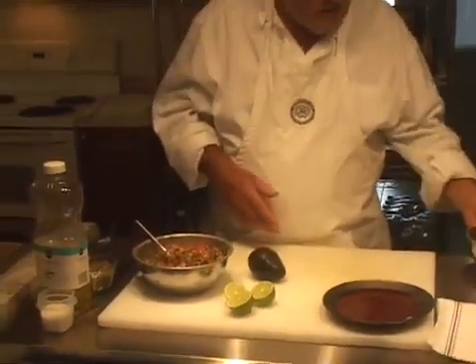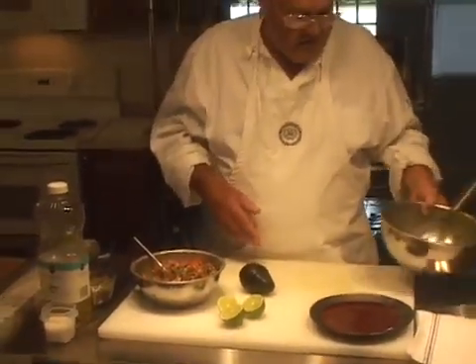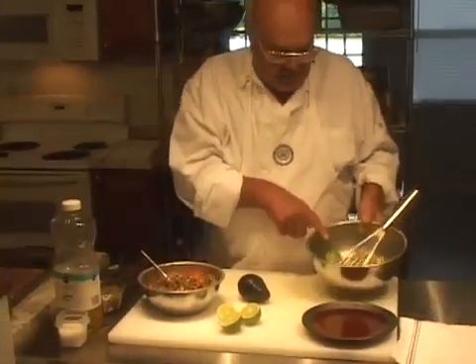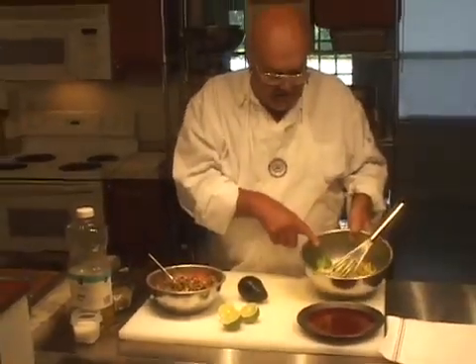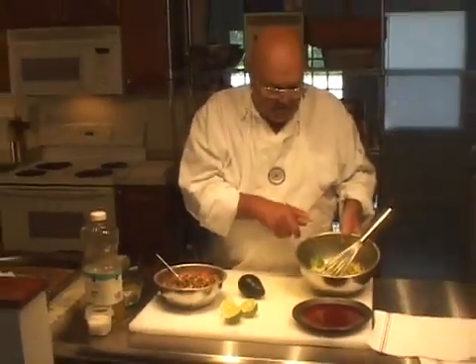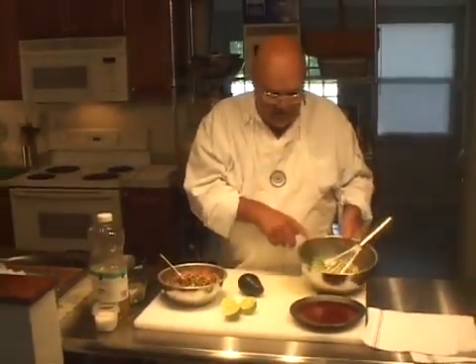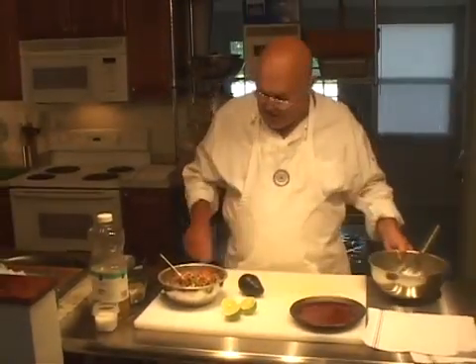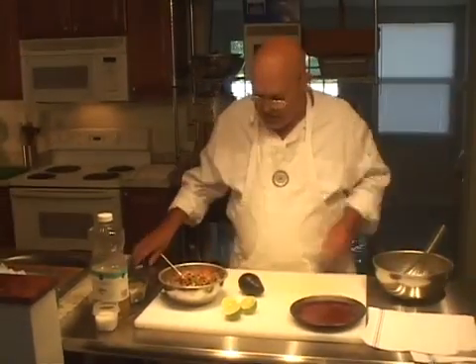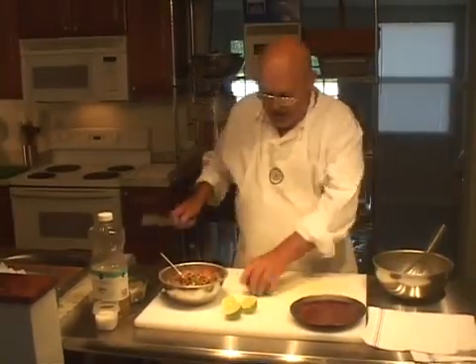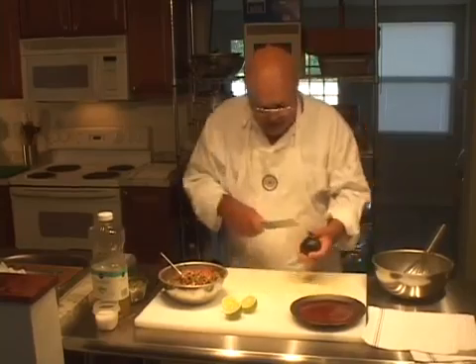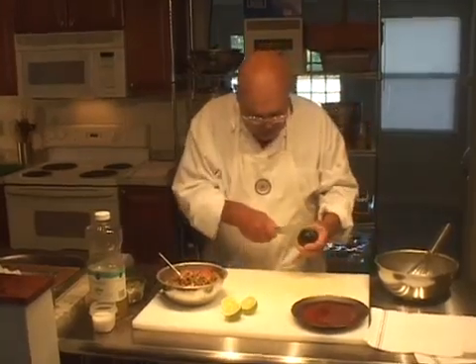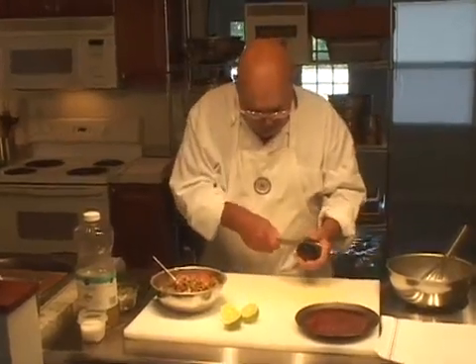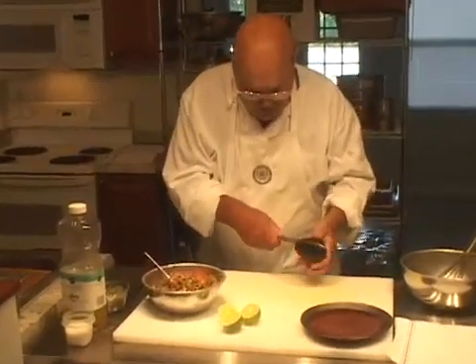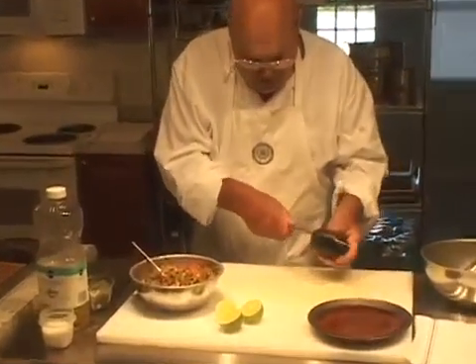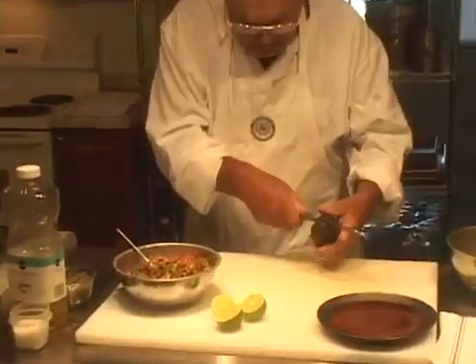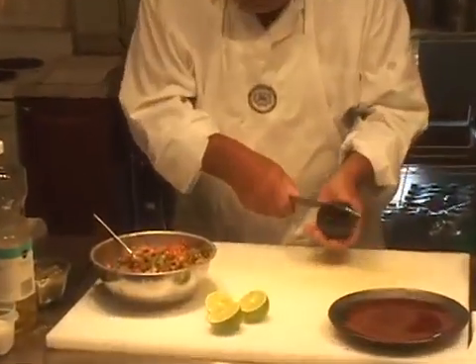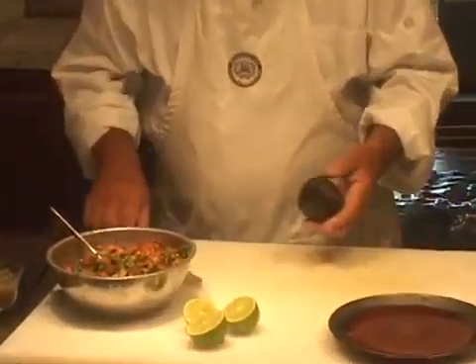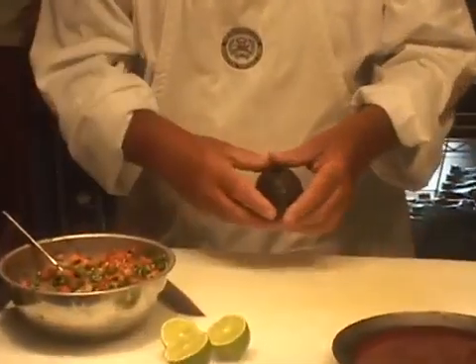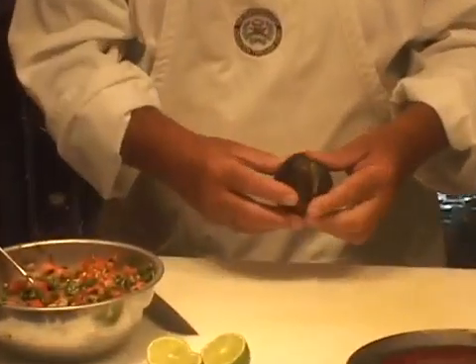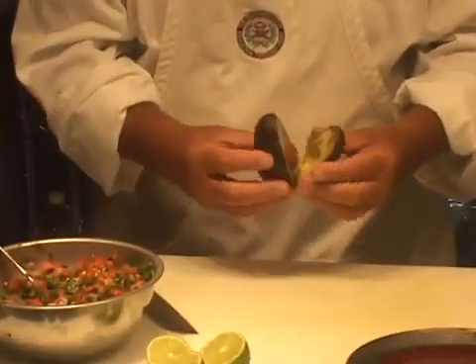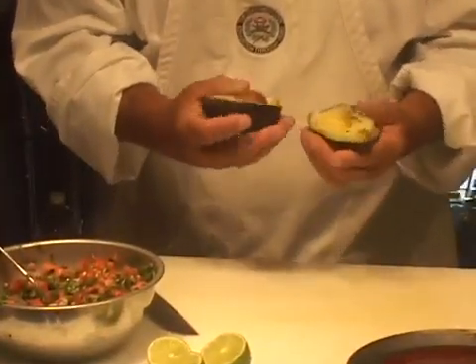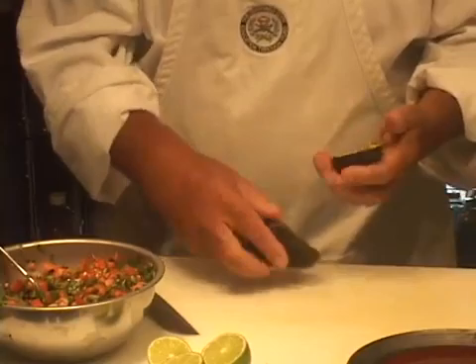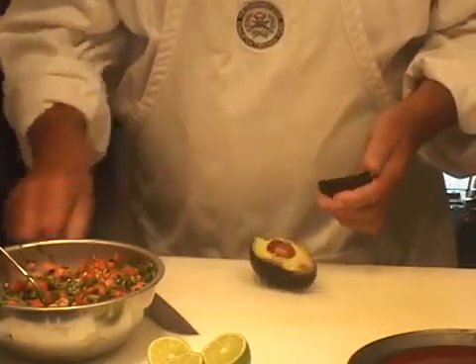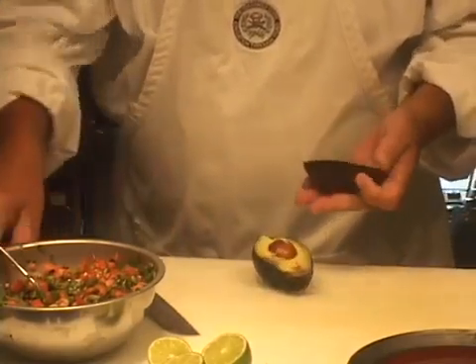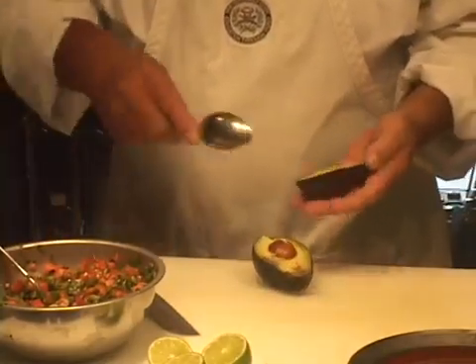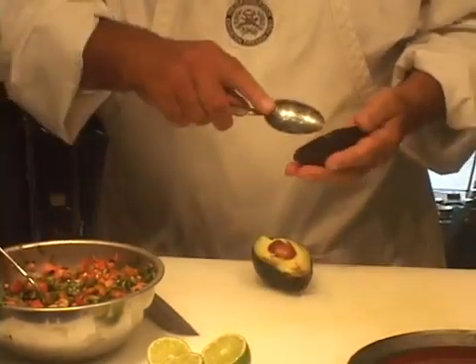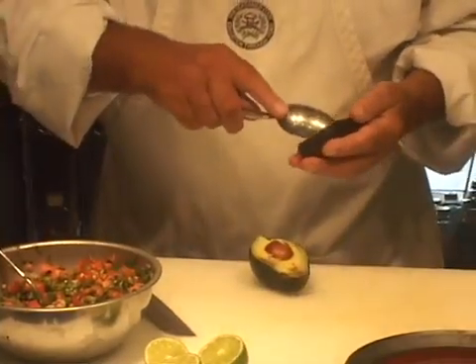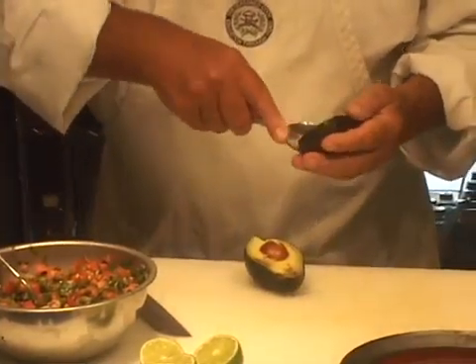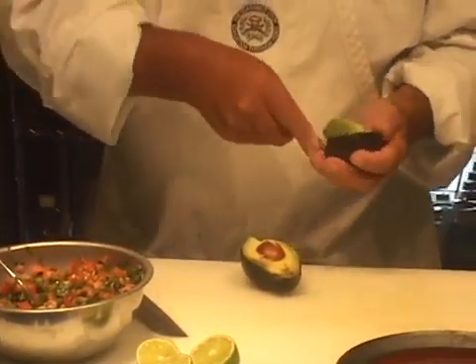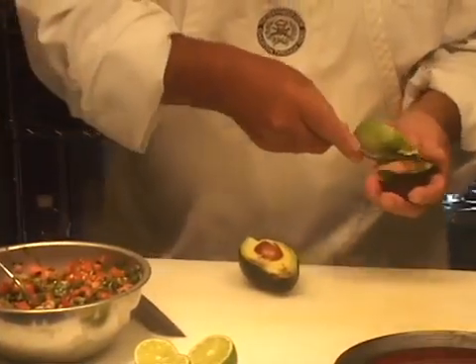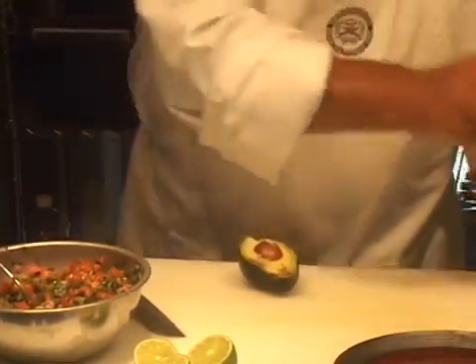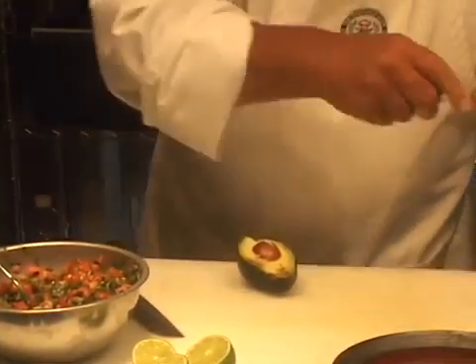Now I have three avocados I already cleaned right here, and I'm going to clean the fourth one that's going in here. Just scooping it right out.